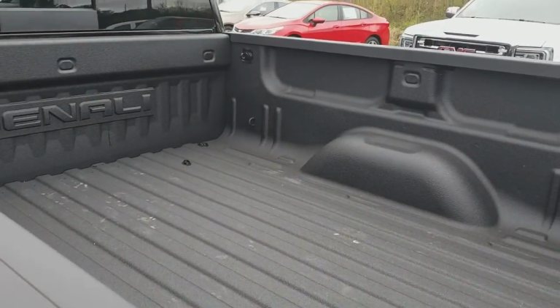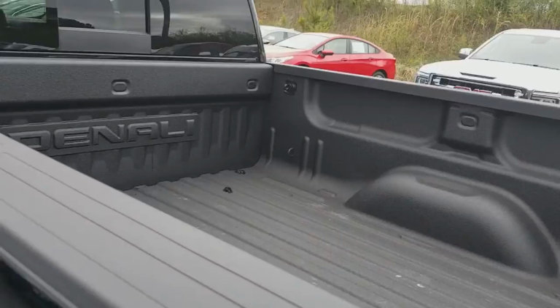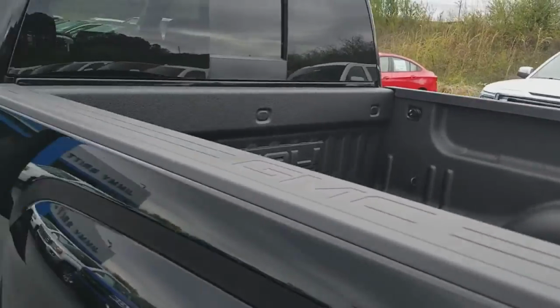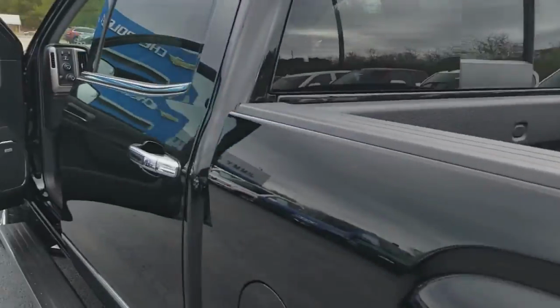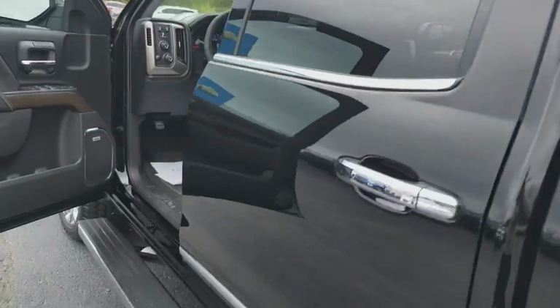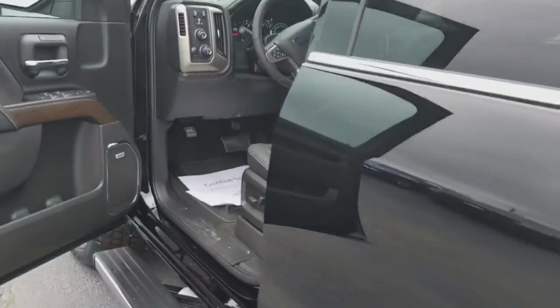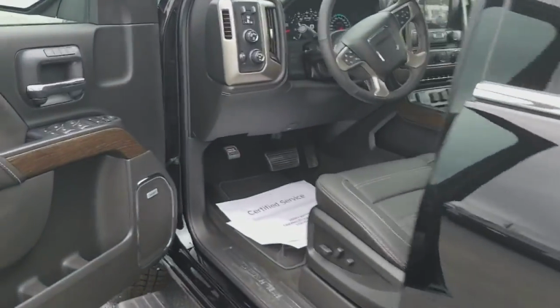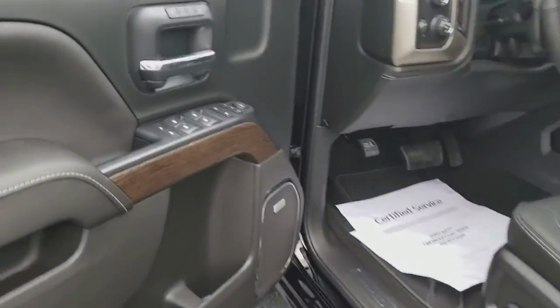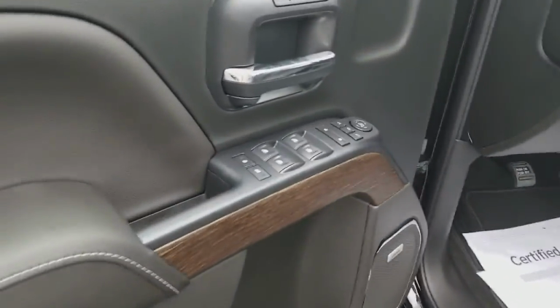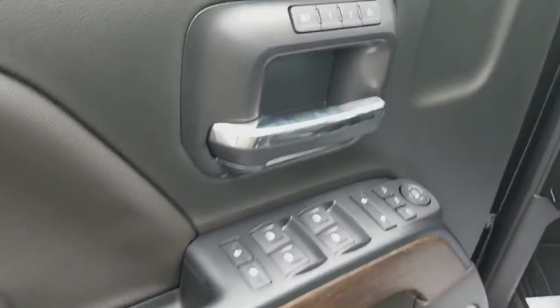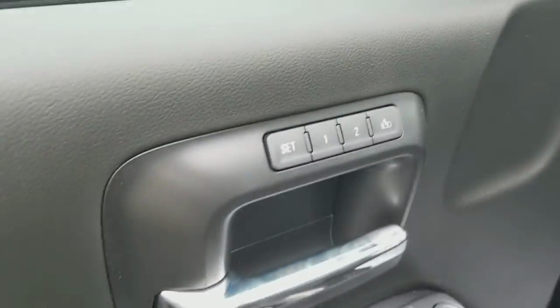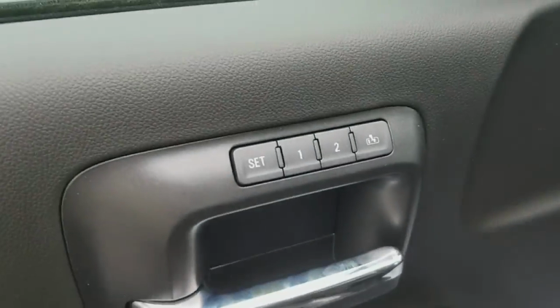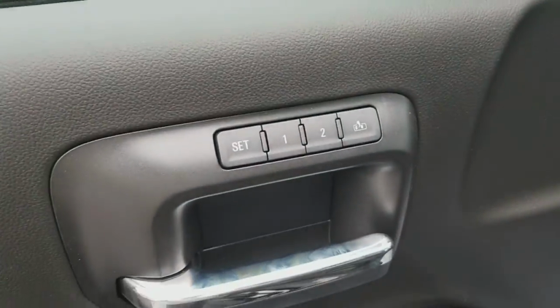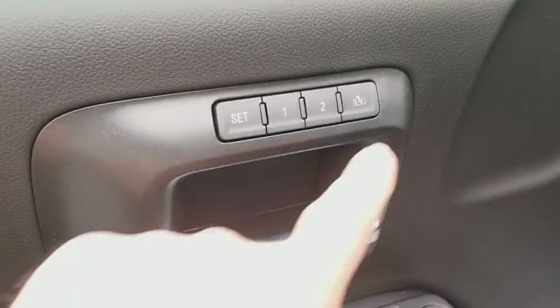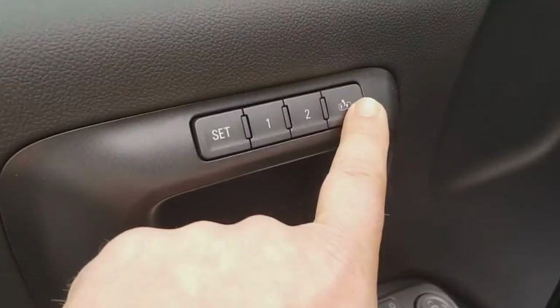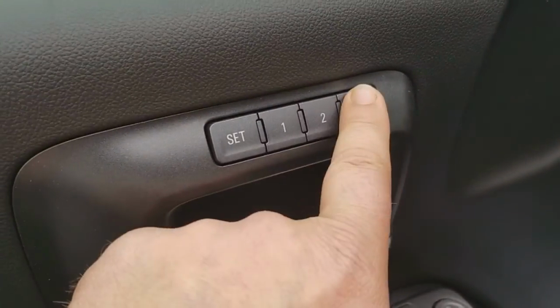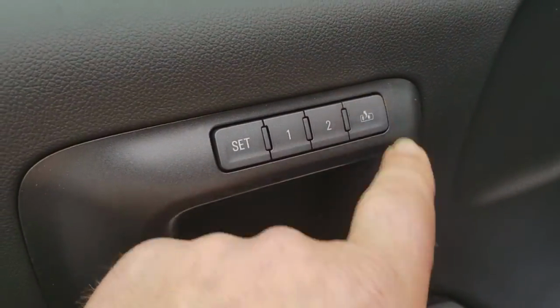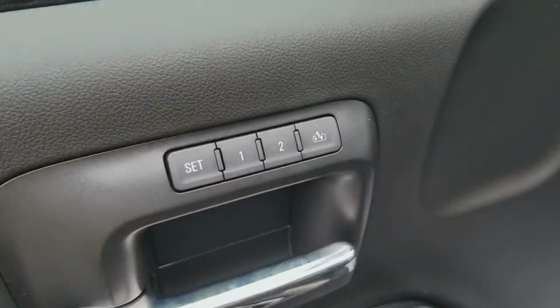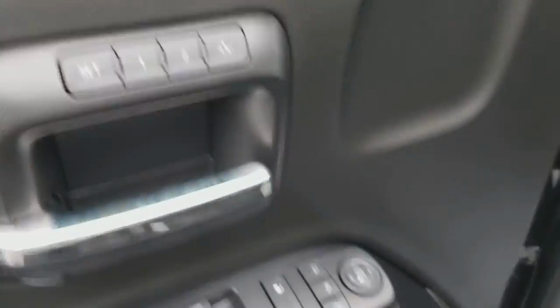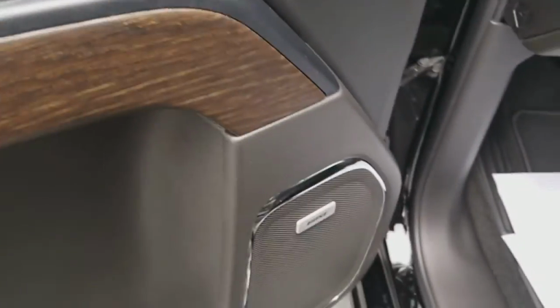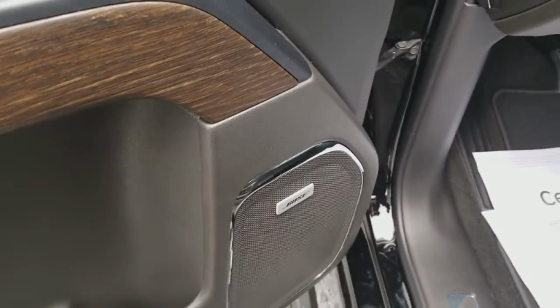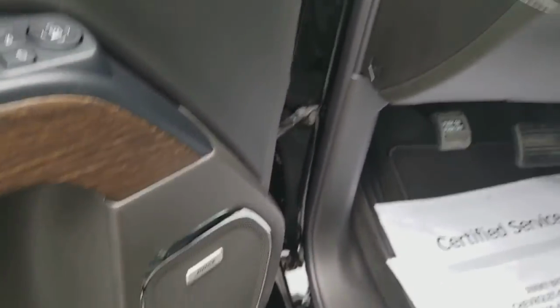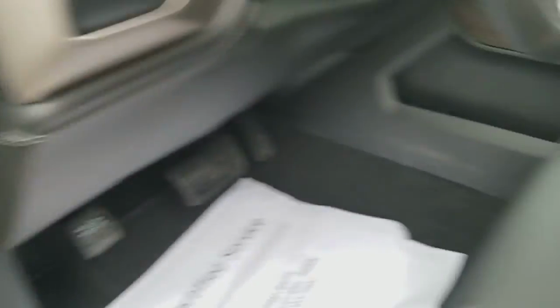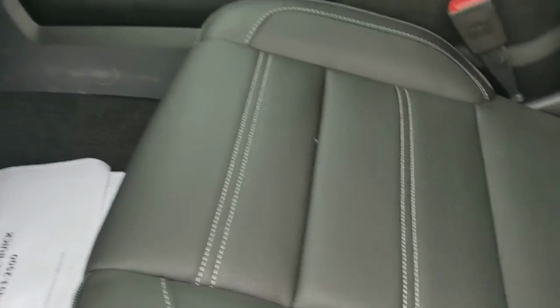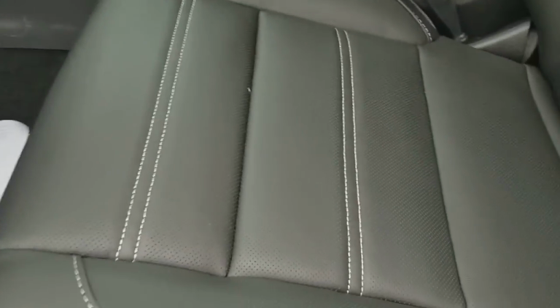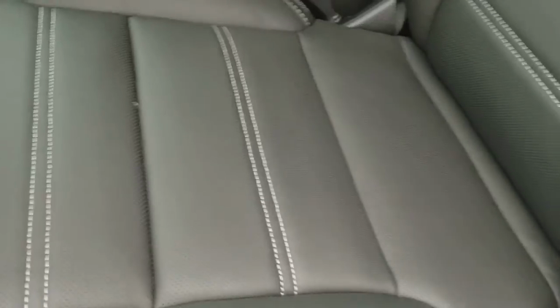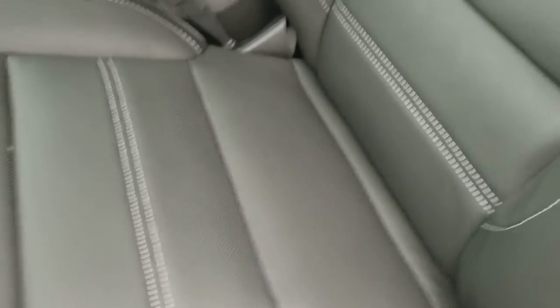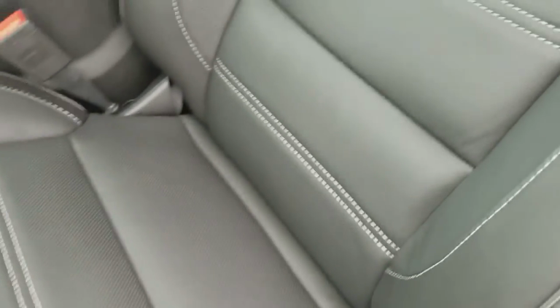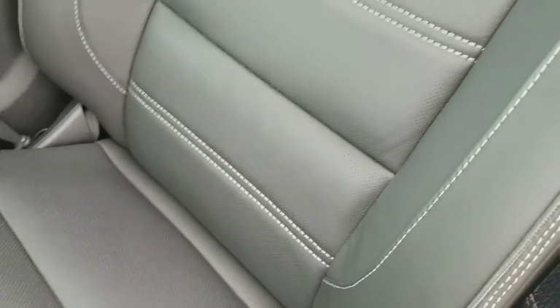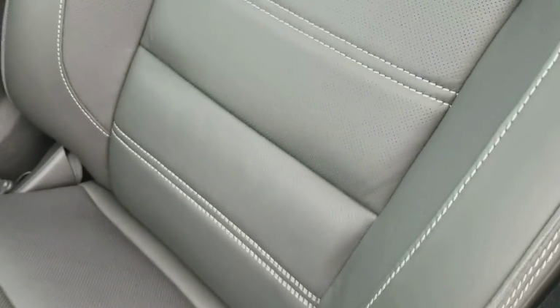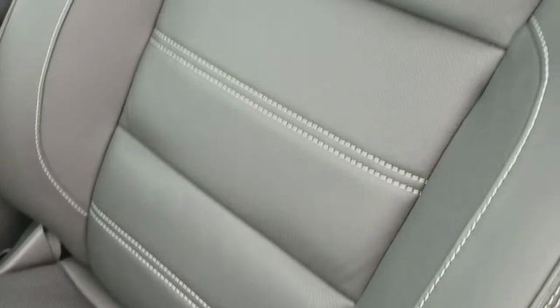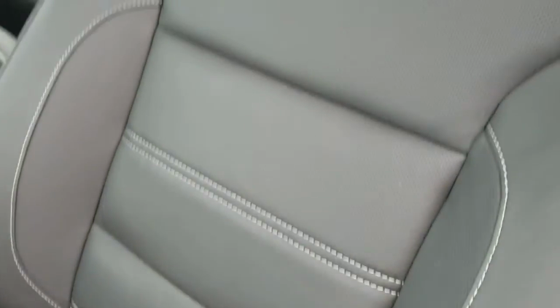Very nice-looking truck. On the inside, of course, power everything, memory everything — even your exit. You can set your exit to where you like. Bose premium stereo system, and here's where the Denali kind of distinguishes itself.